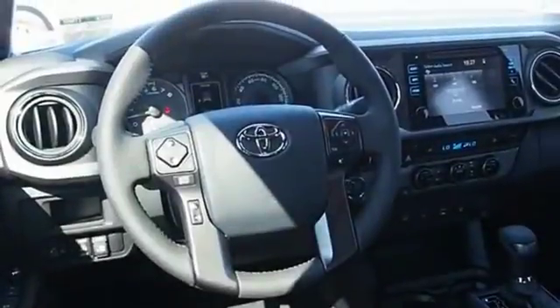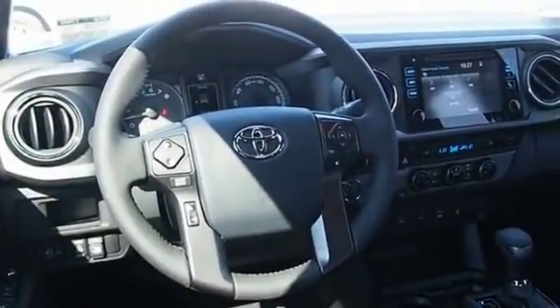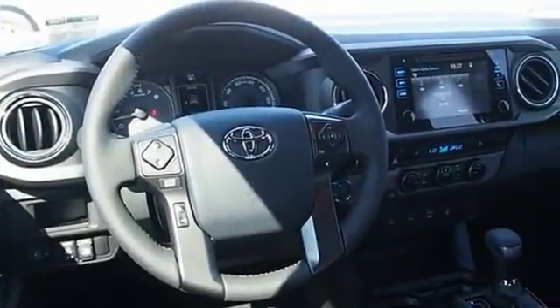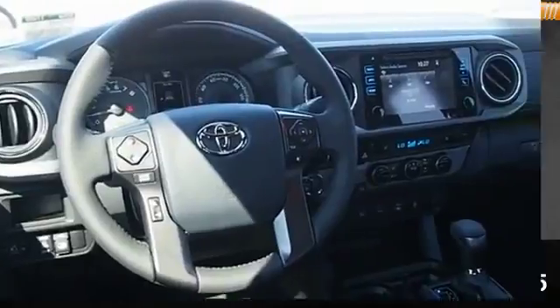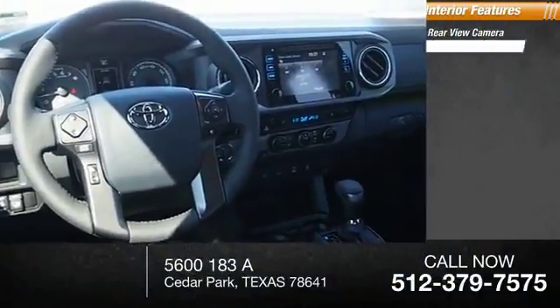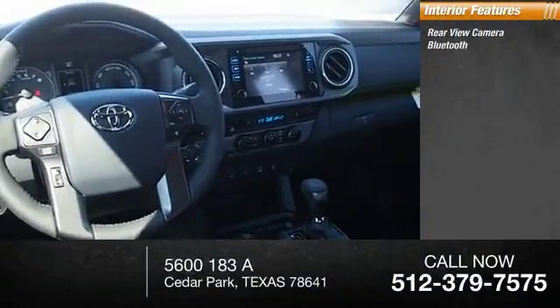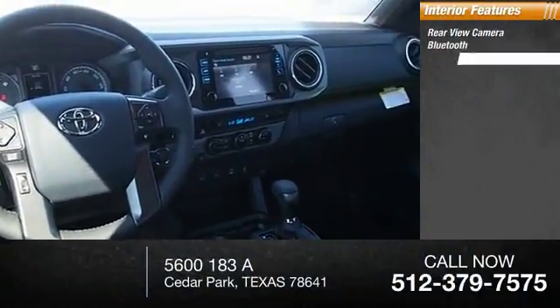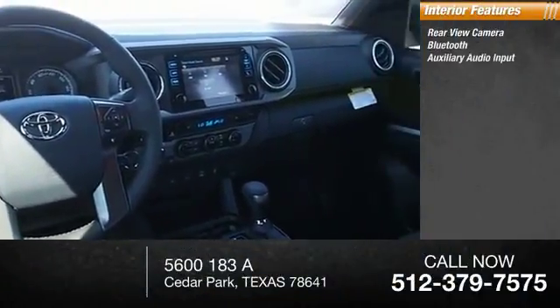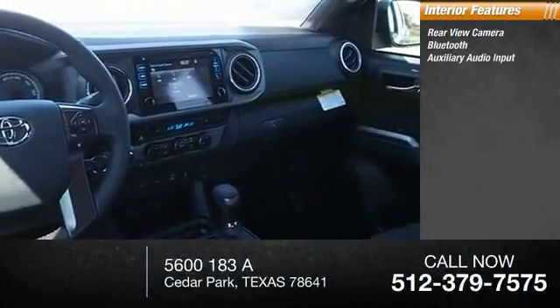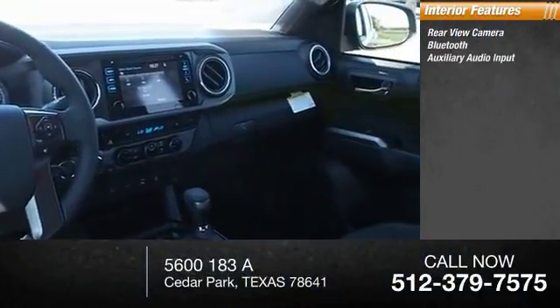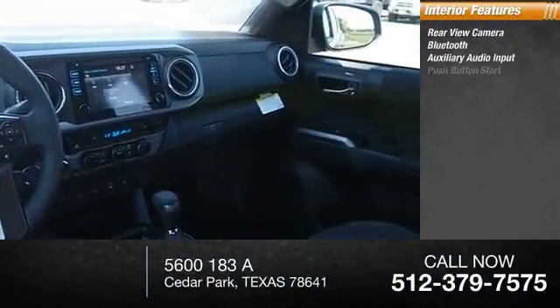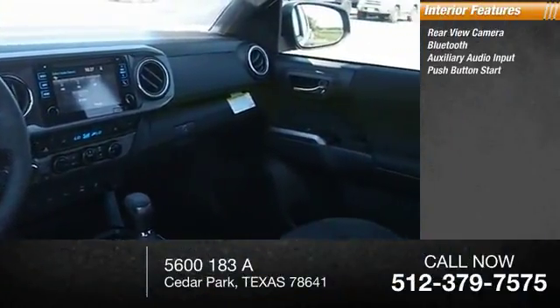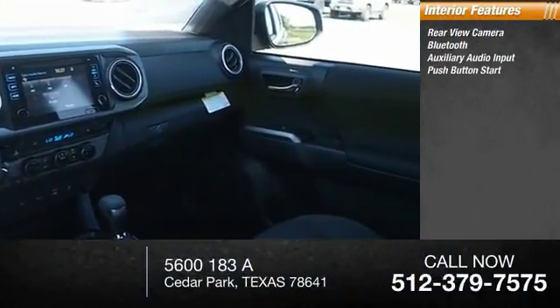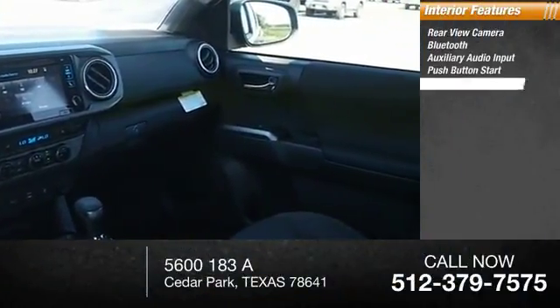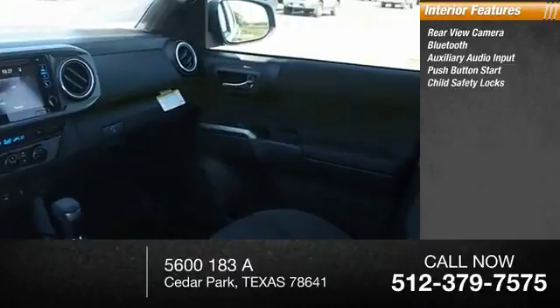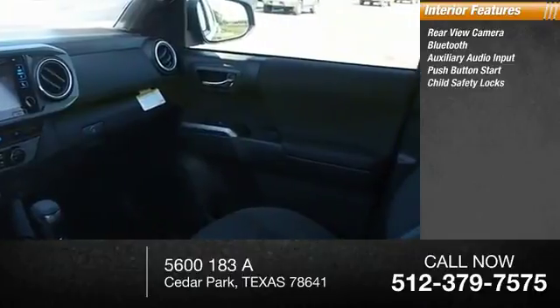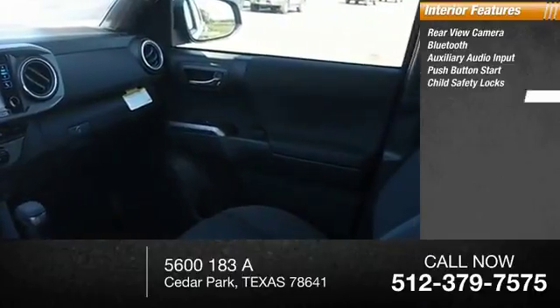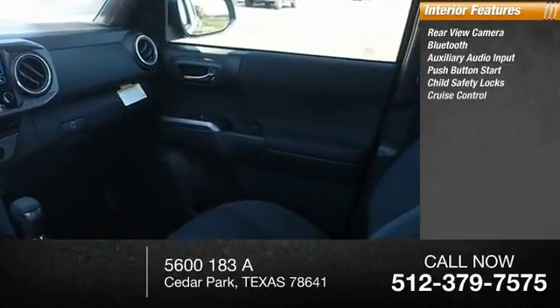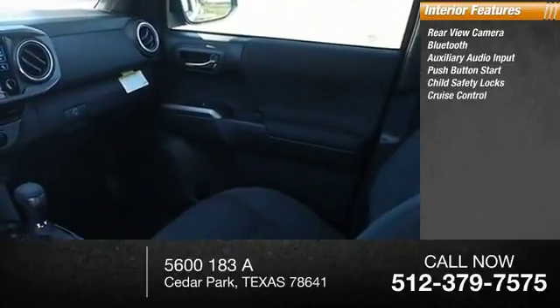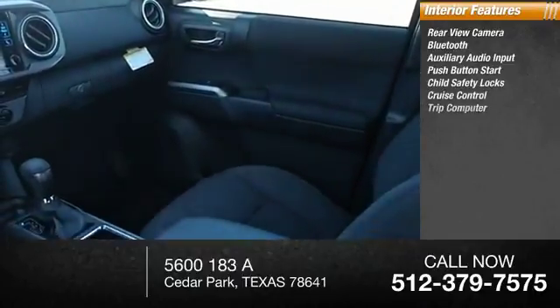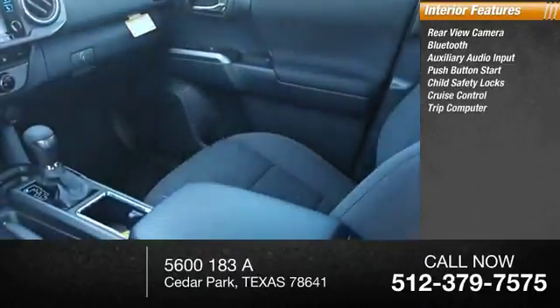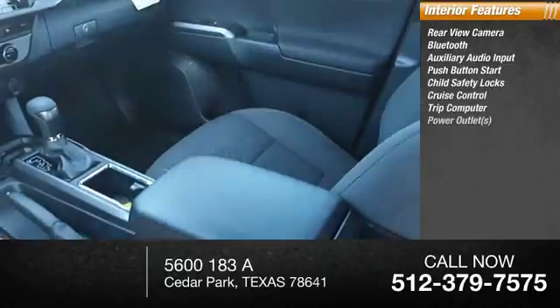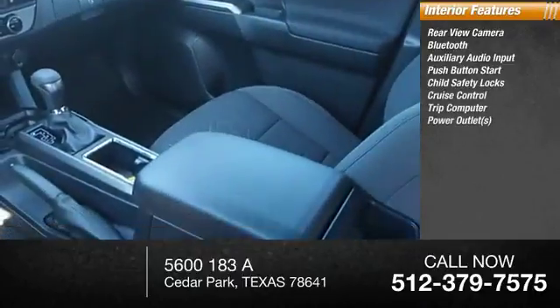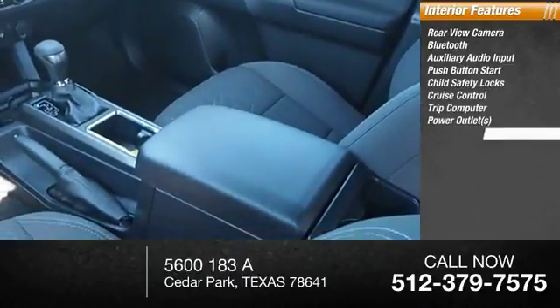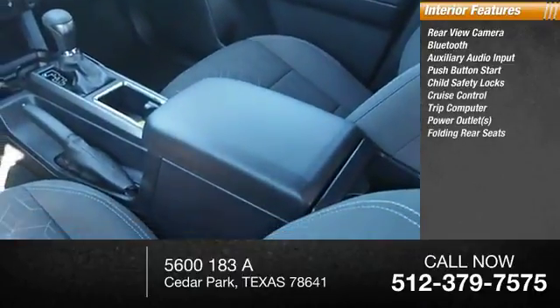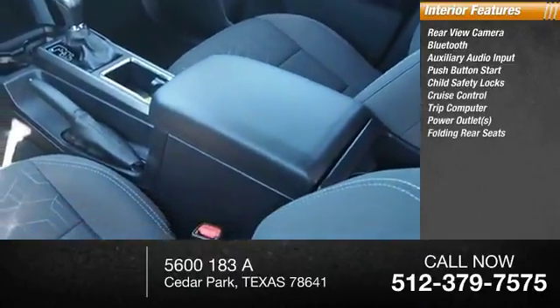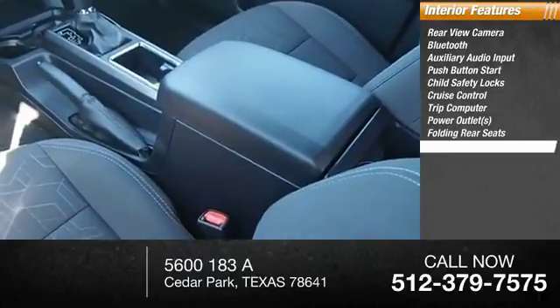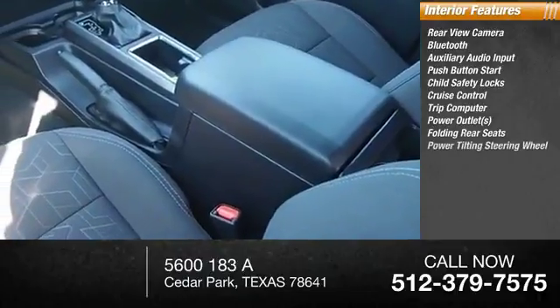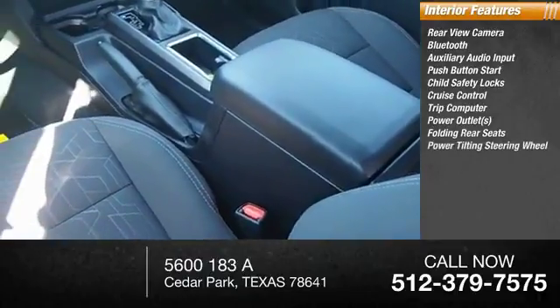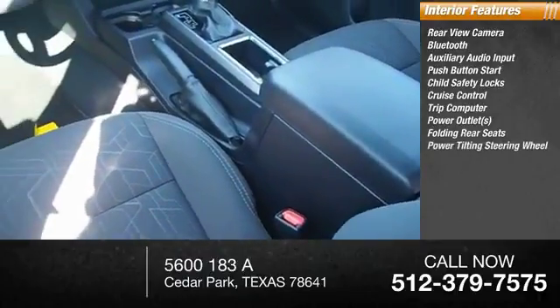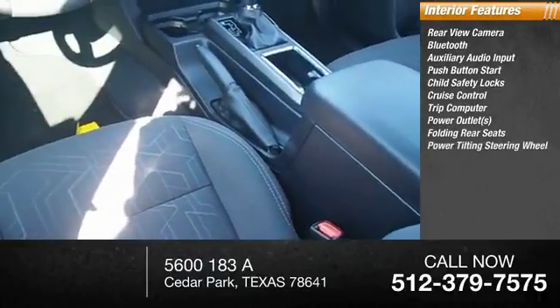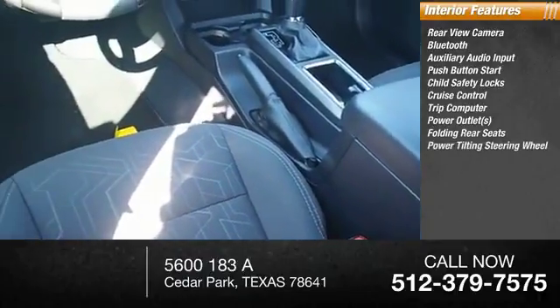Inside you'll find rear-view camera, Bluetooth, auxiliary audio input, push-button start, child safety locks, cruise control, trip computer, power outlets, folding rear seats, and power tilting steering wheel.